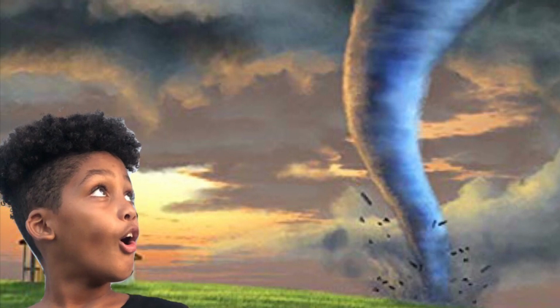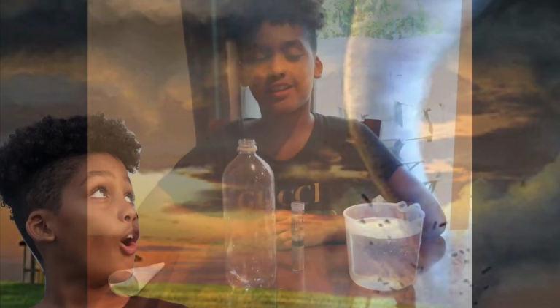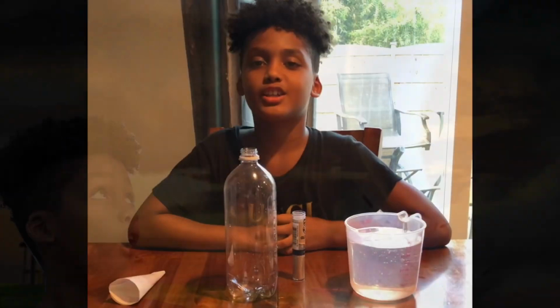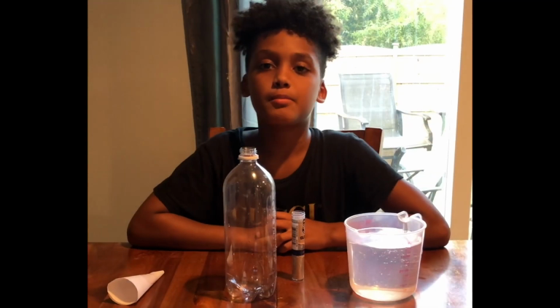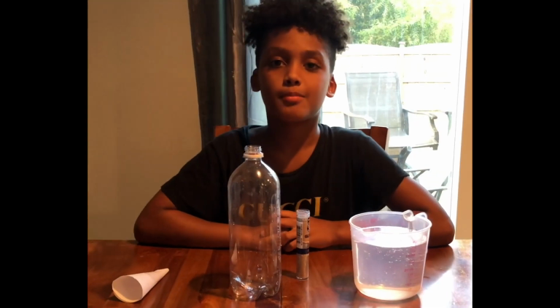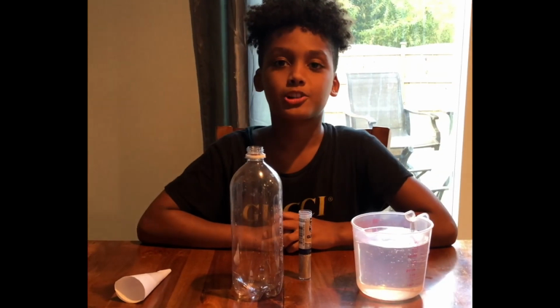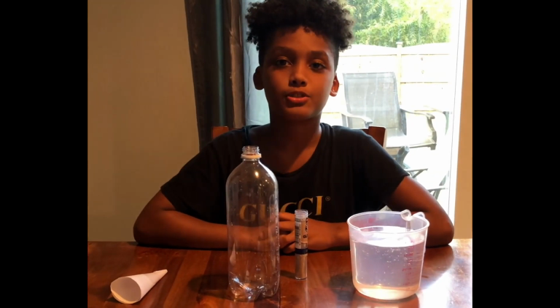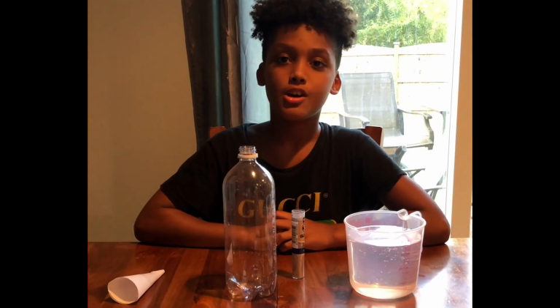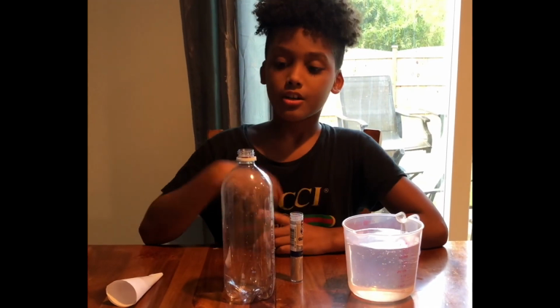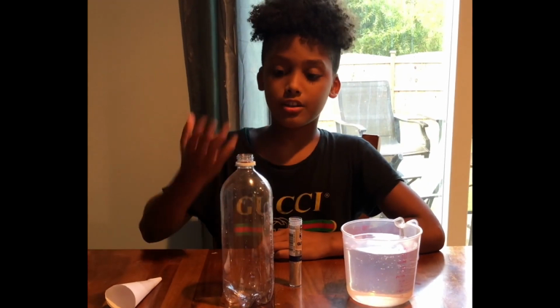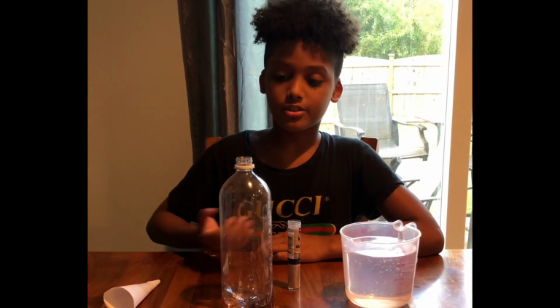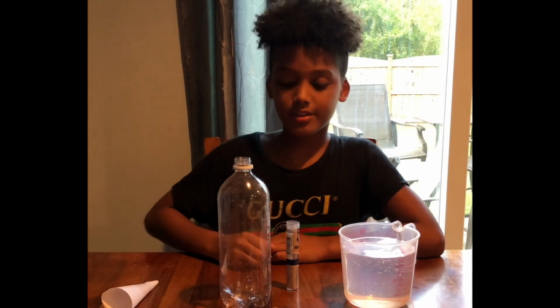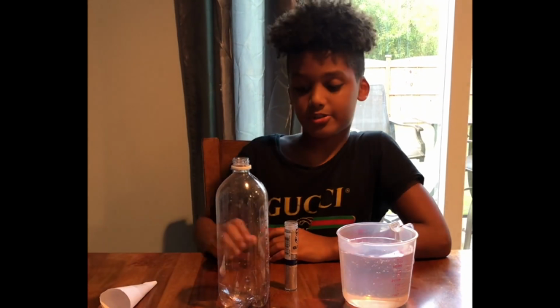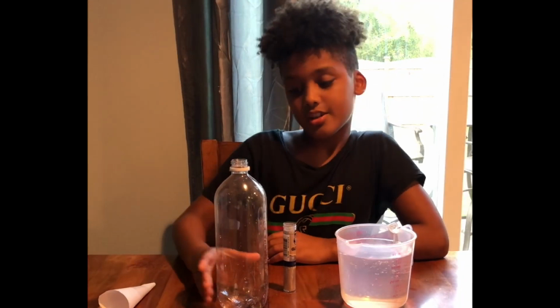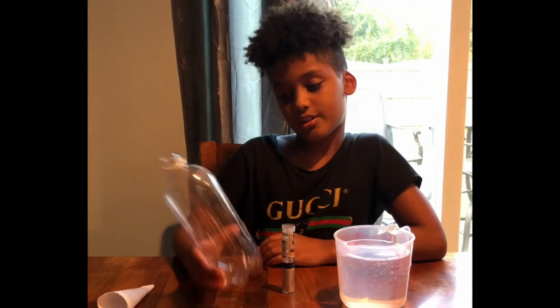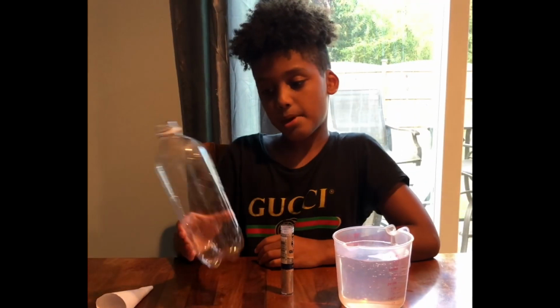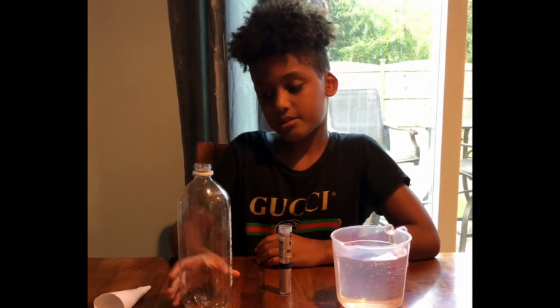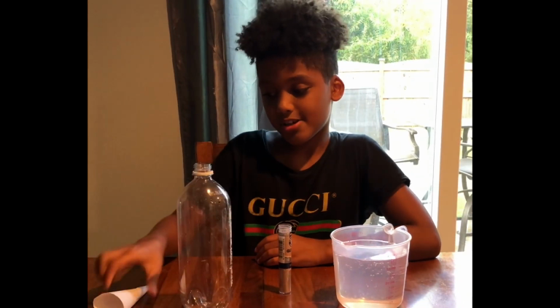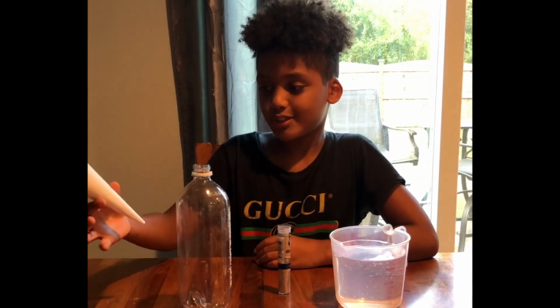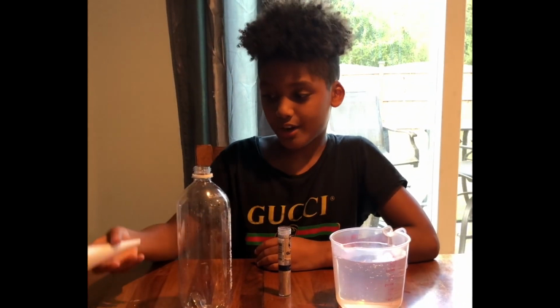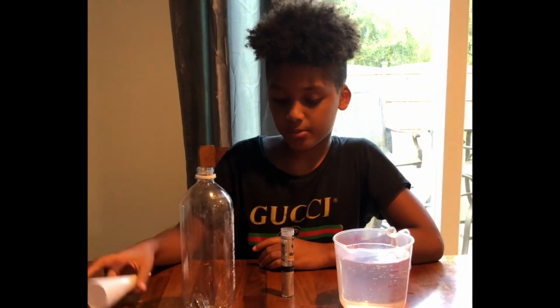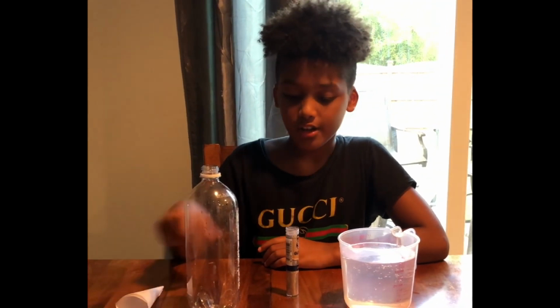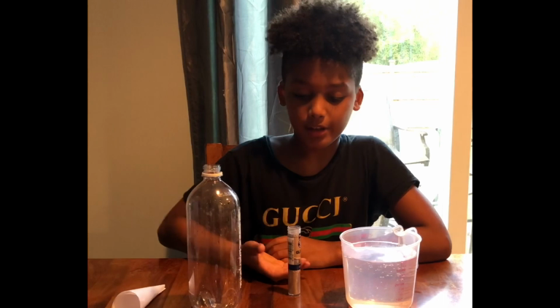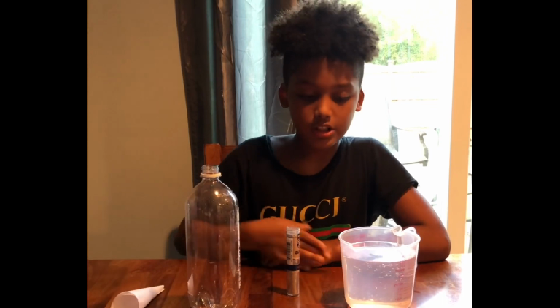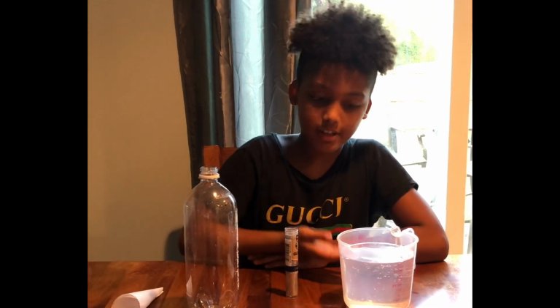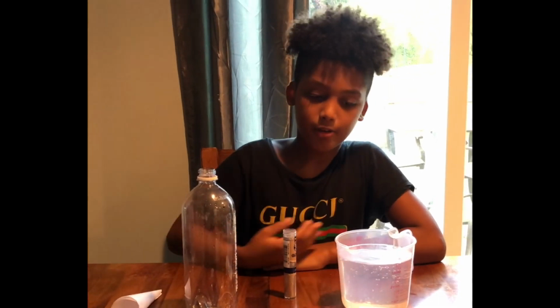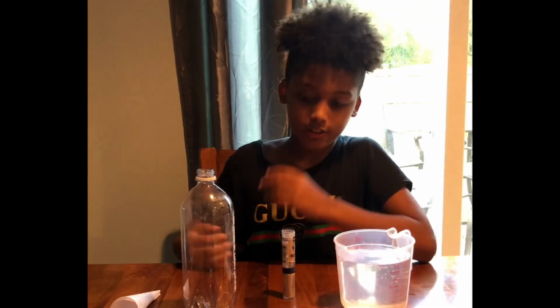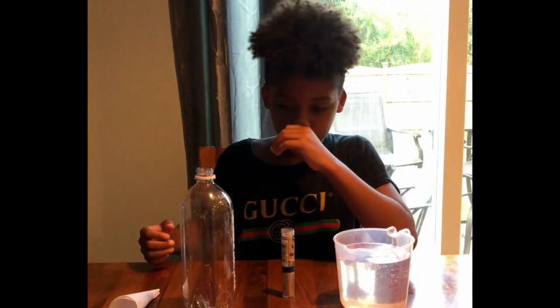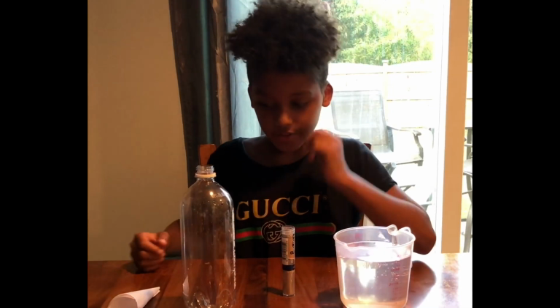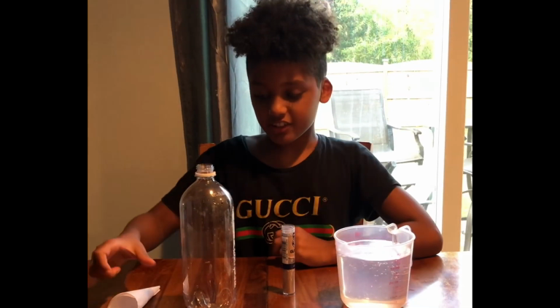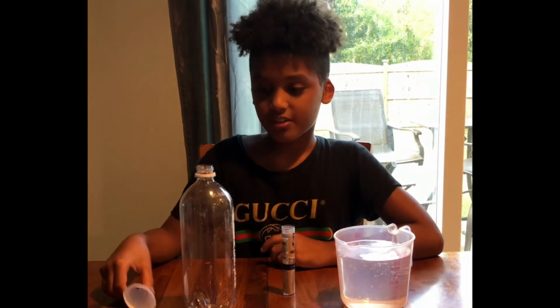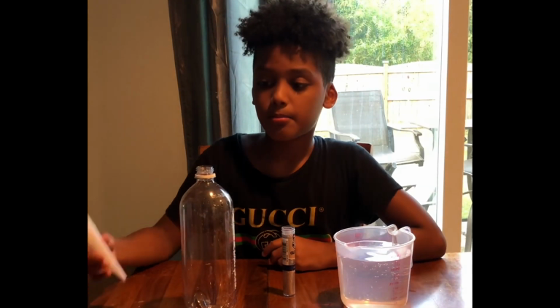Hey guys, today I'm doing my project for school called the tornado in a bottle. So I got my bottle, my homemade funnel made out of paper, got my glitter and my water.